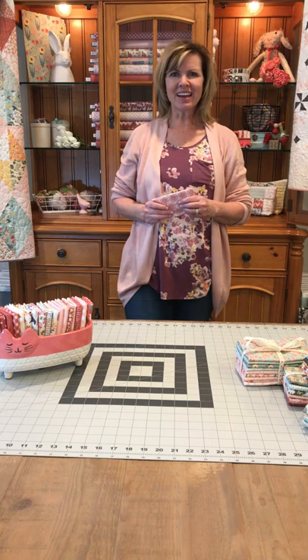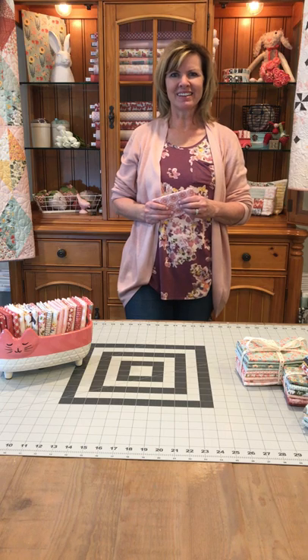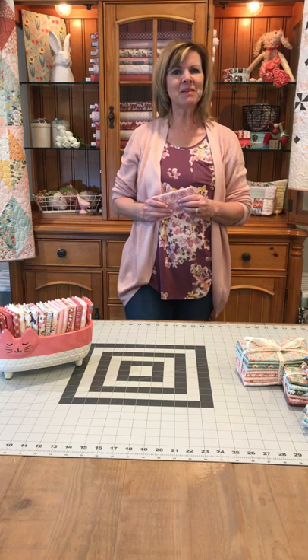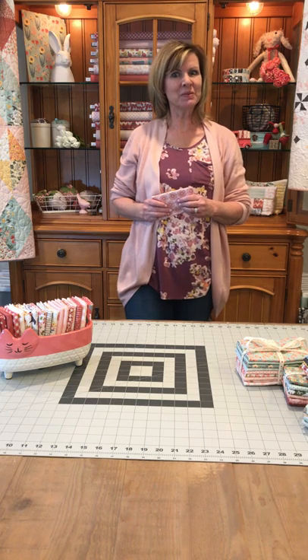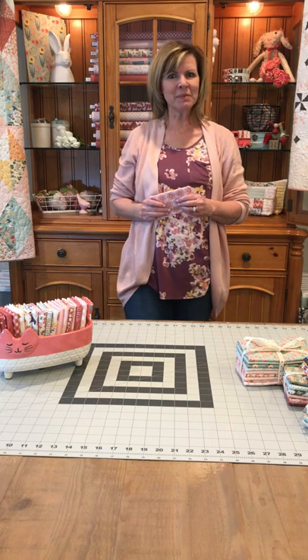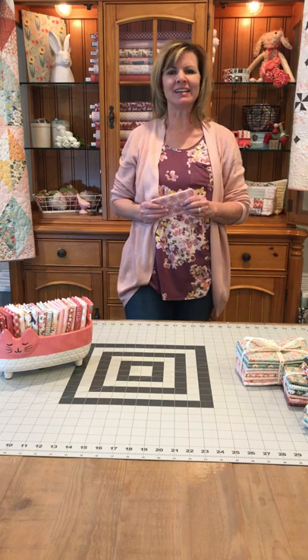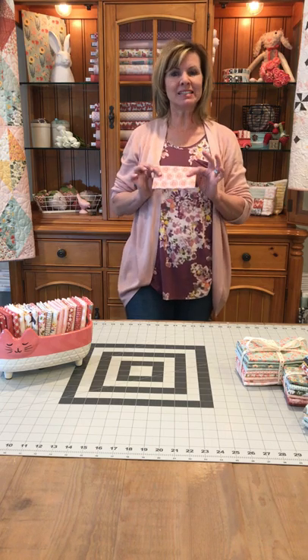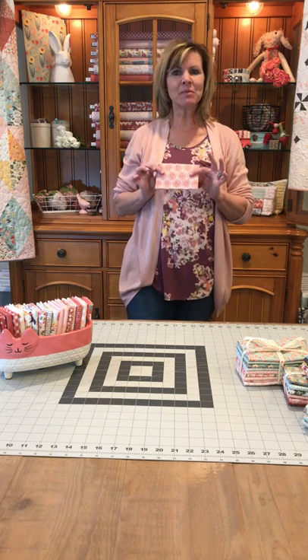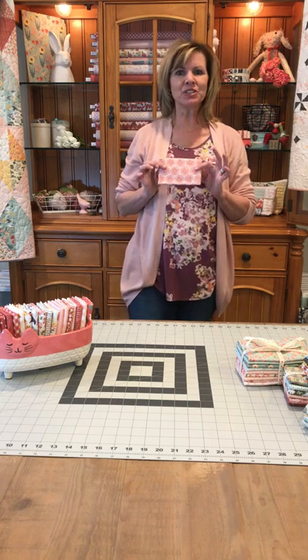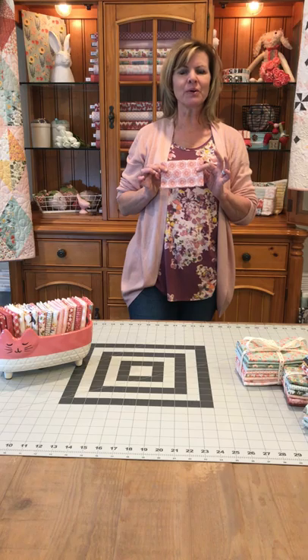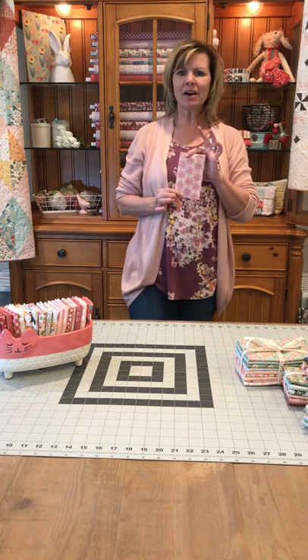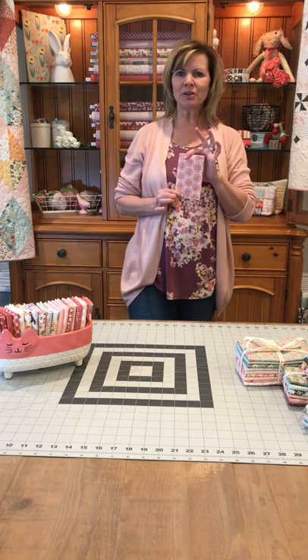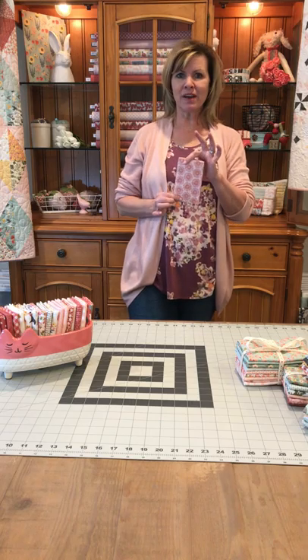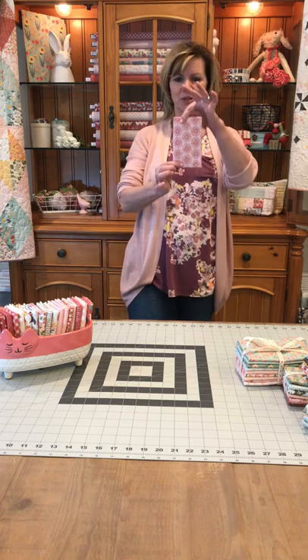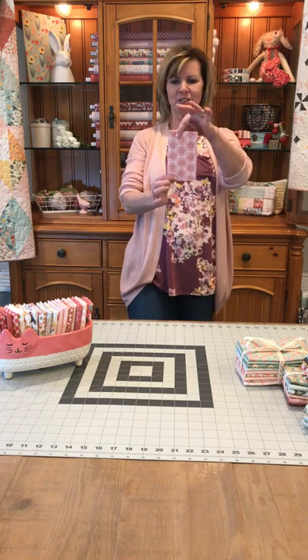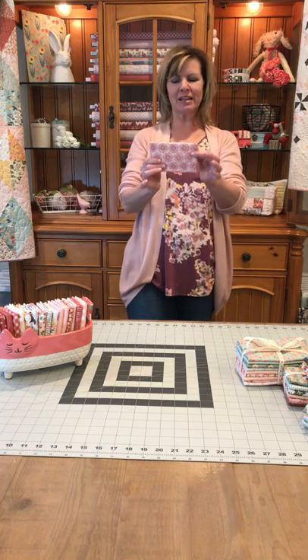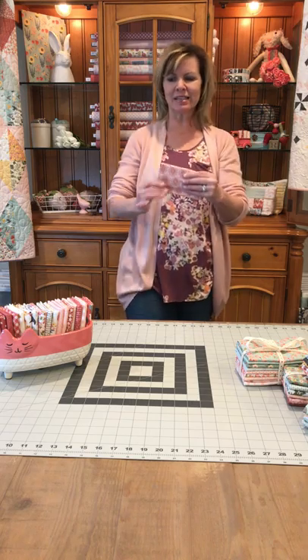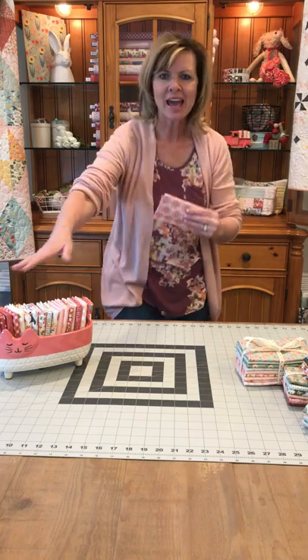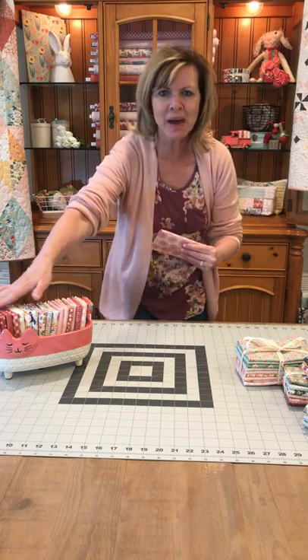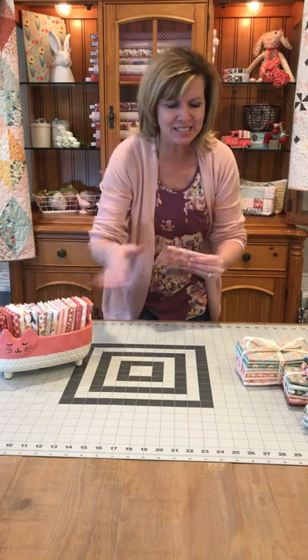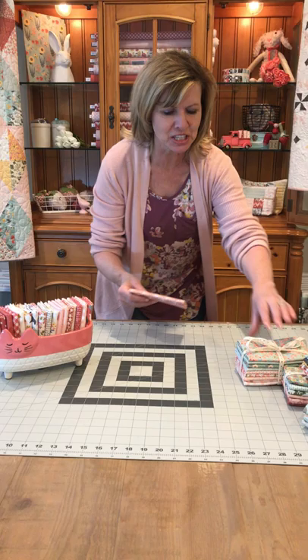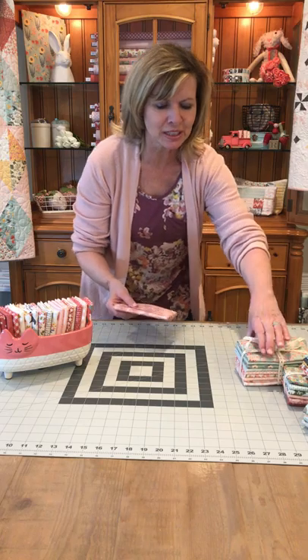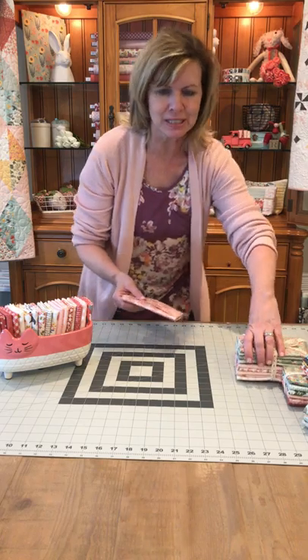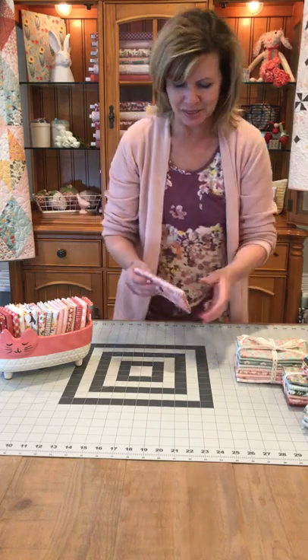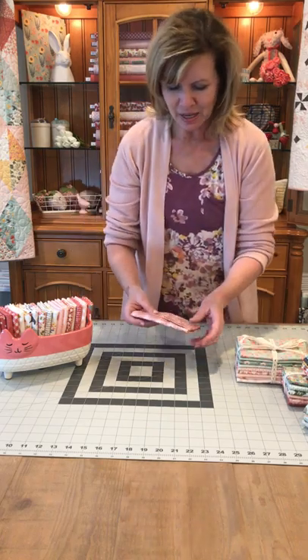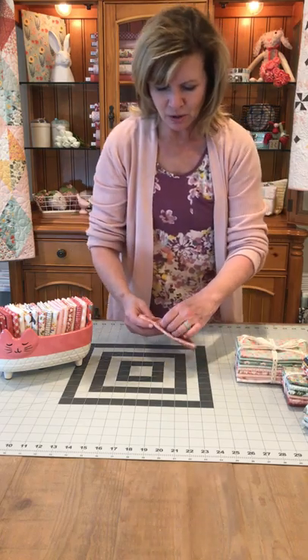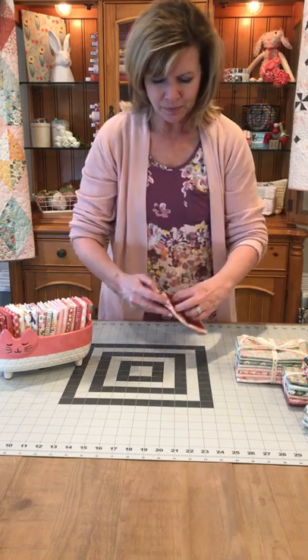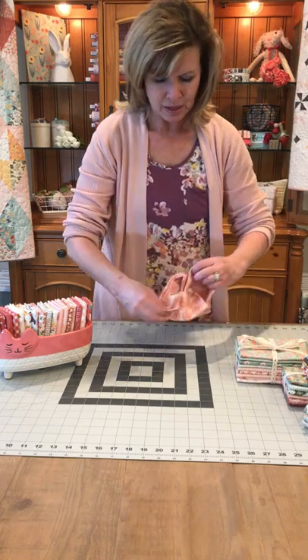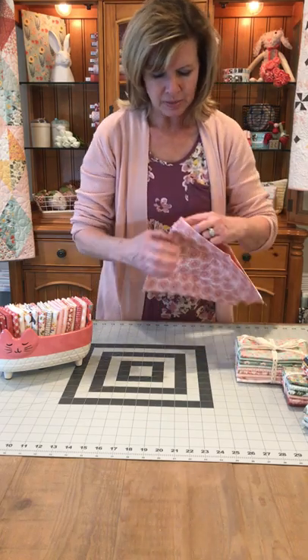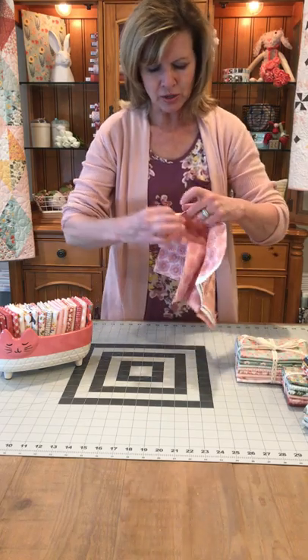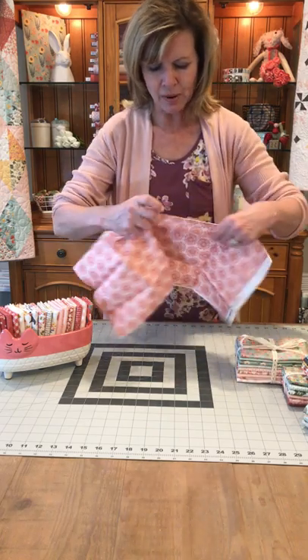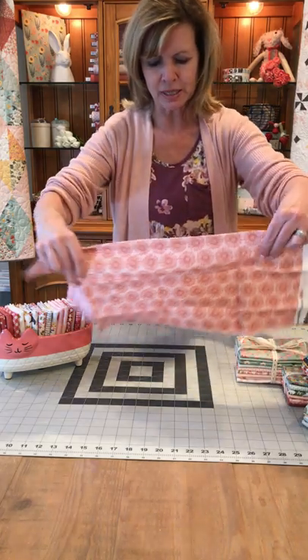Hi, I'm Lori with Poppy Cotton. Today I'm going to show you how to fold a fat quarter so it looks like this and it packages in these cute little bundles. So let me just show you how I do it.